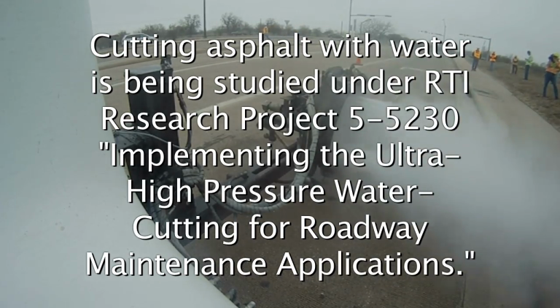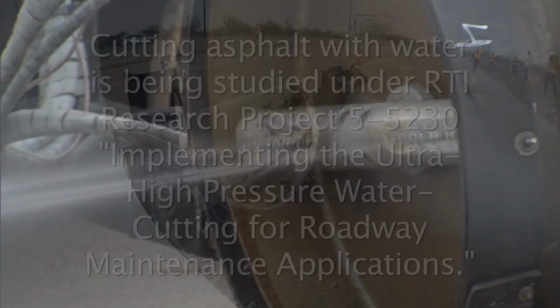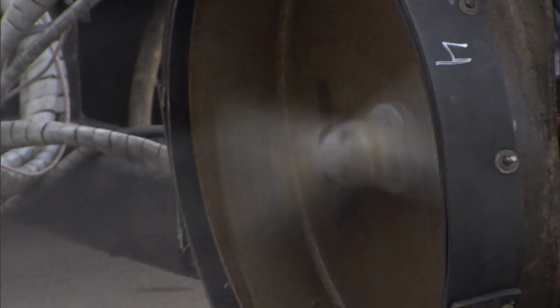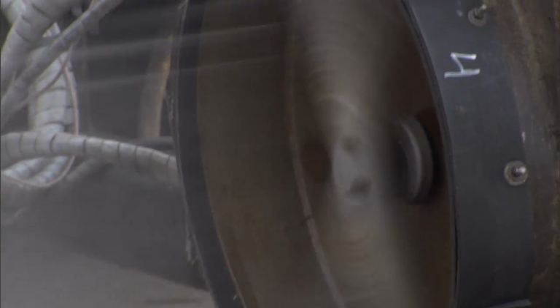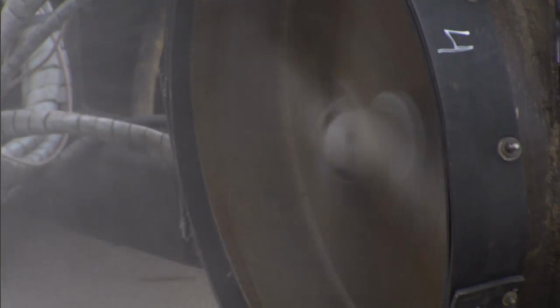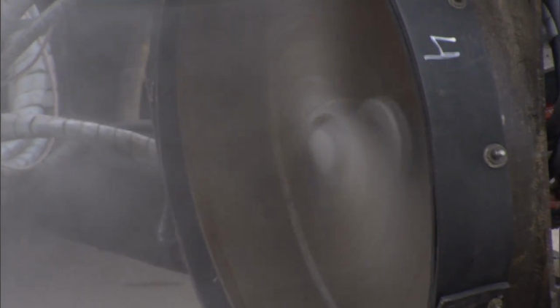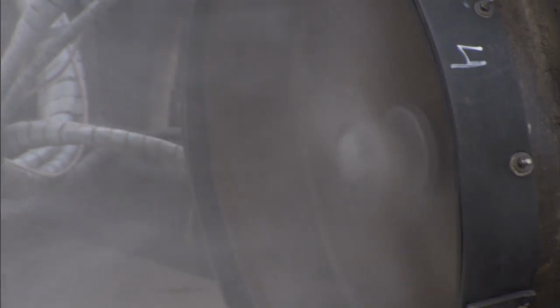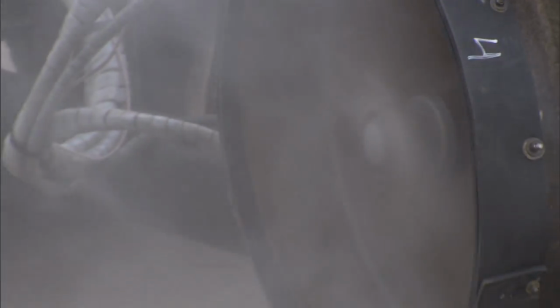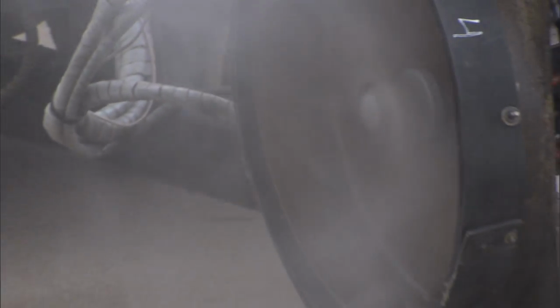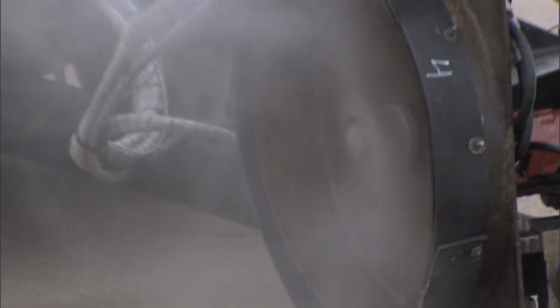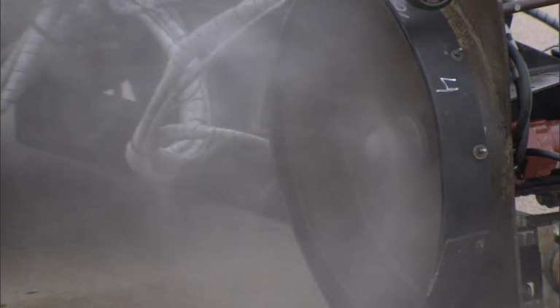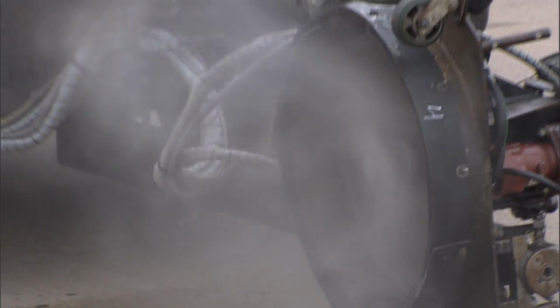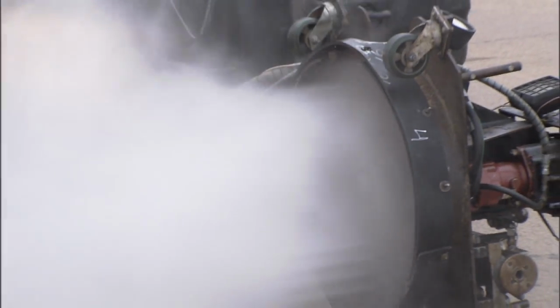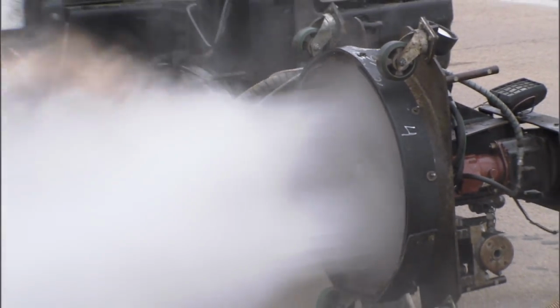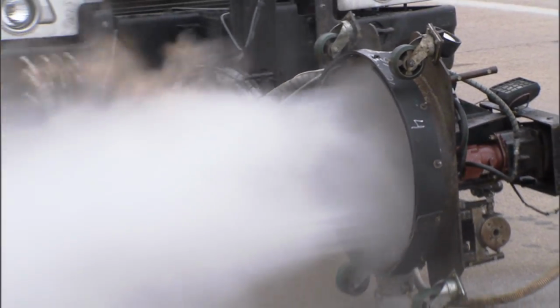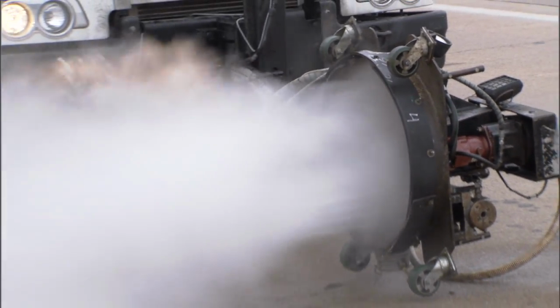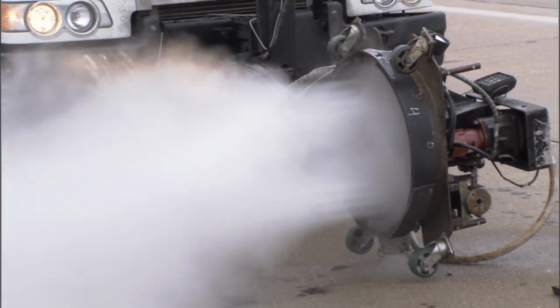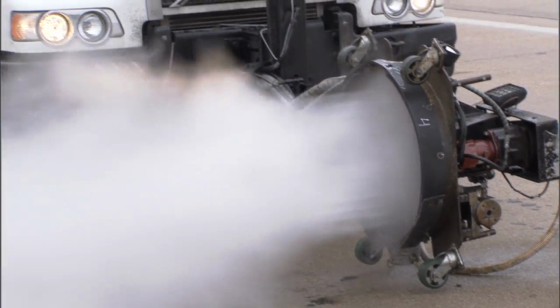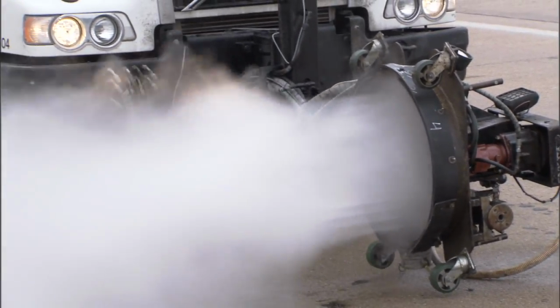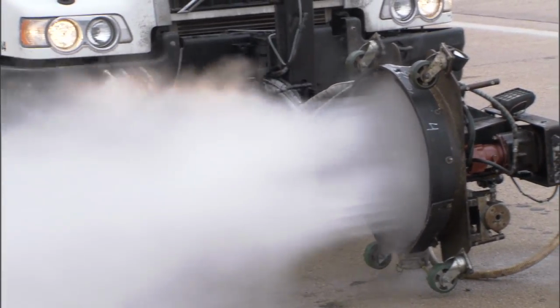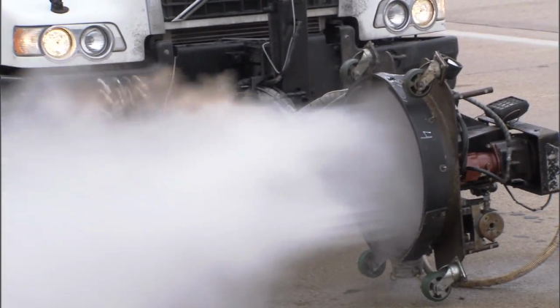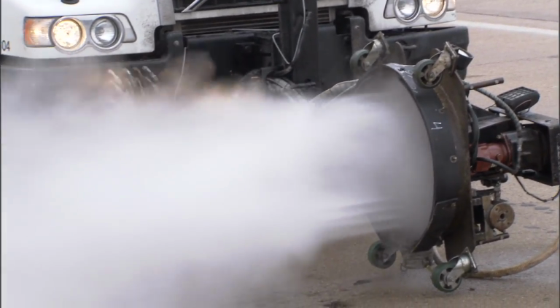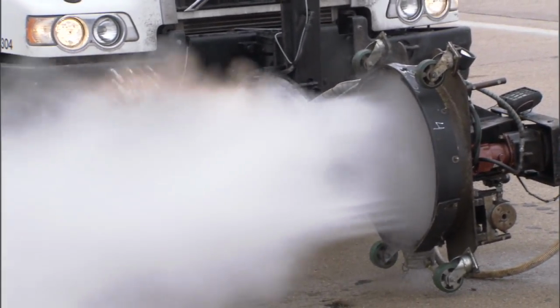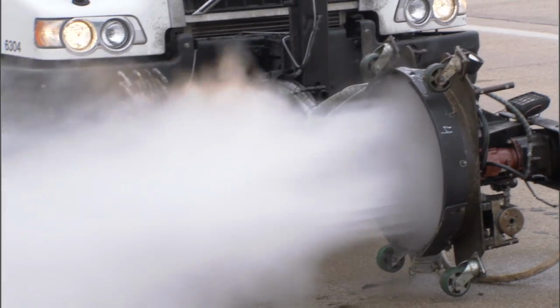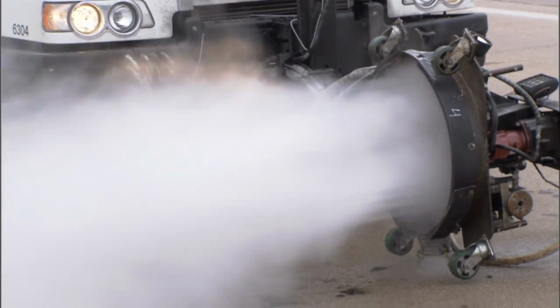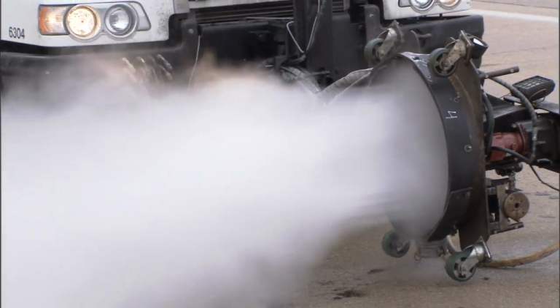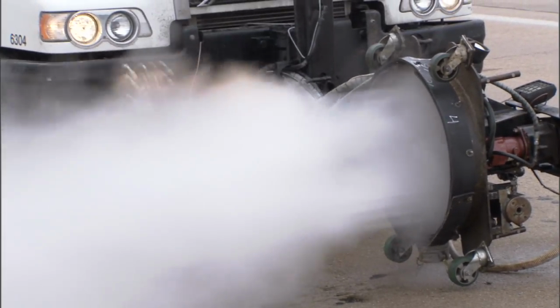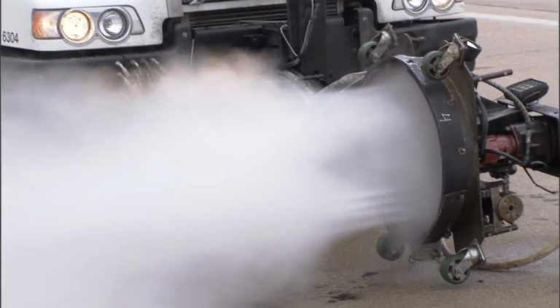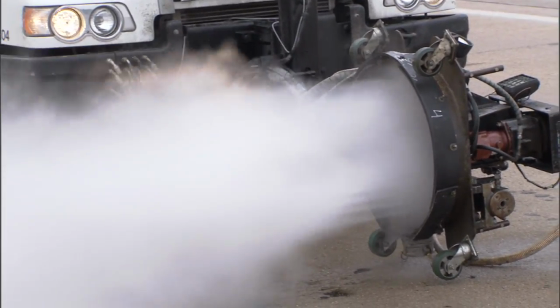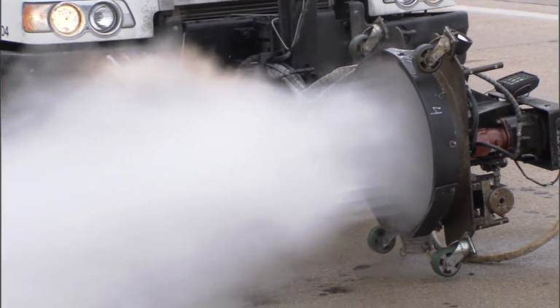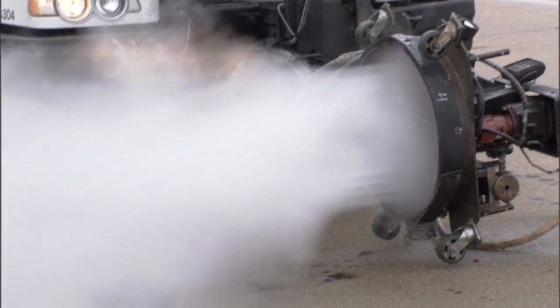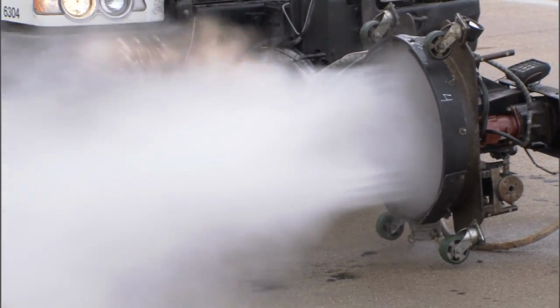What this process does — it uses ultra high pressure water at about 33,000 PSI and it cuts the asphalt and then vacuums the asphalt off the road to improve the texture.